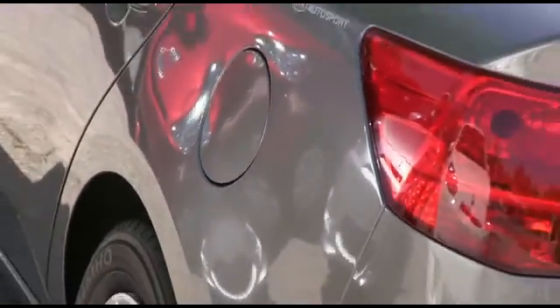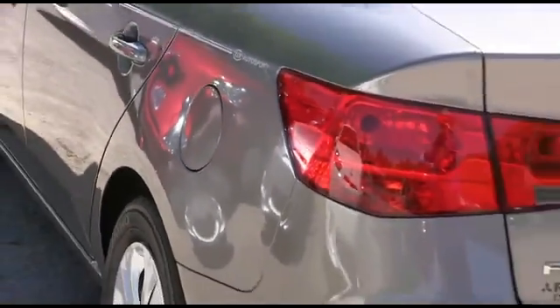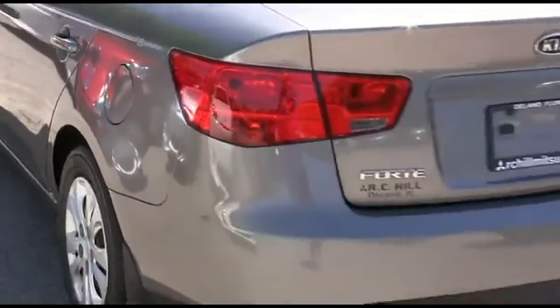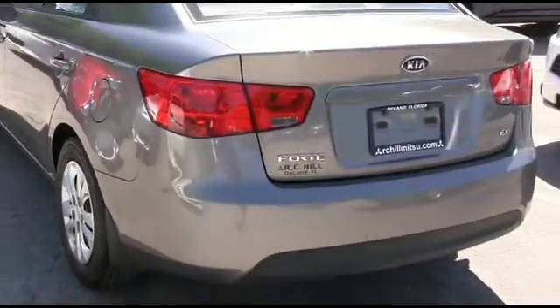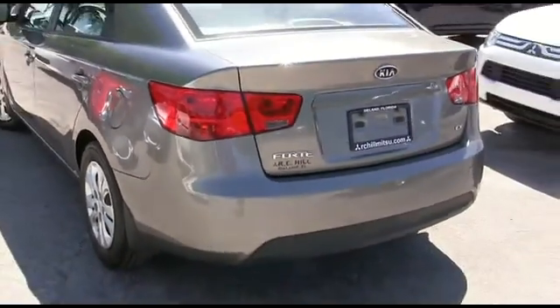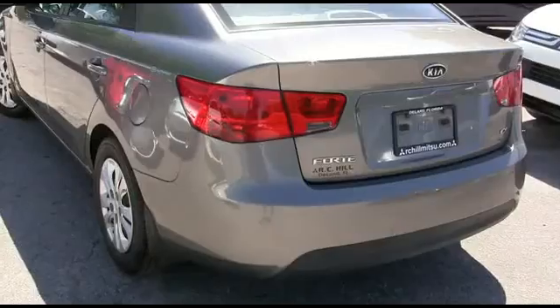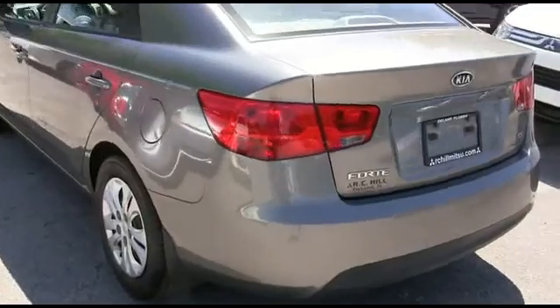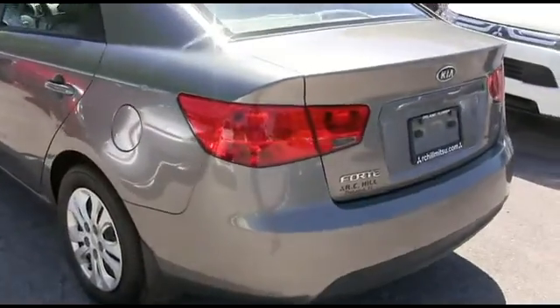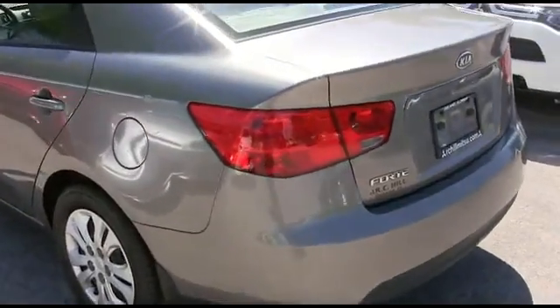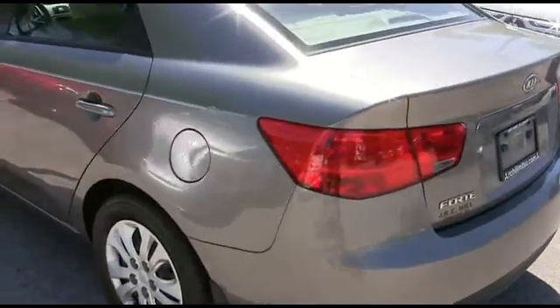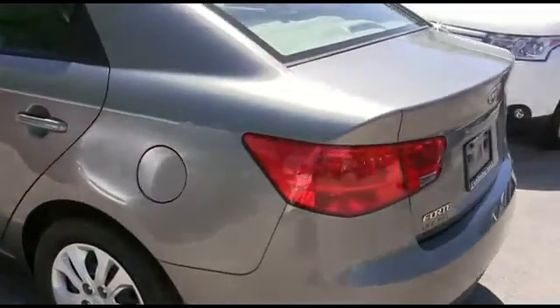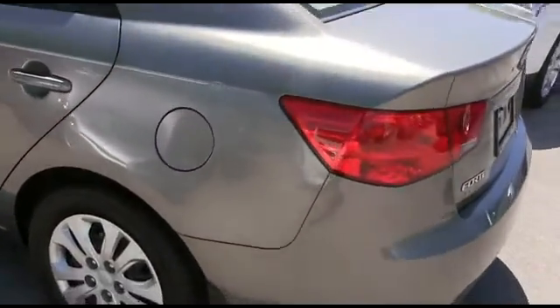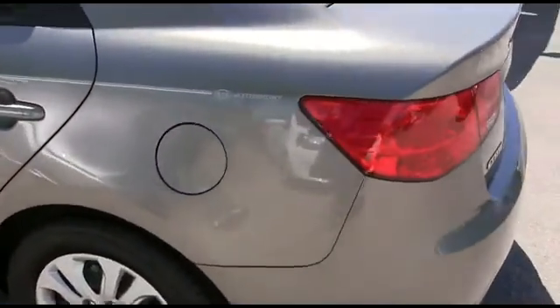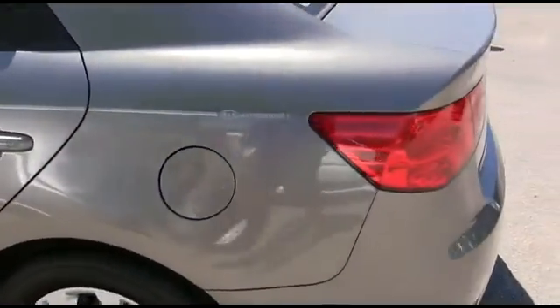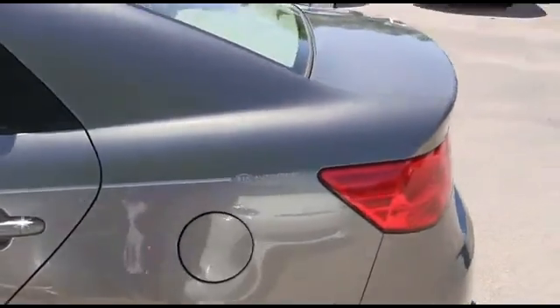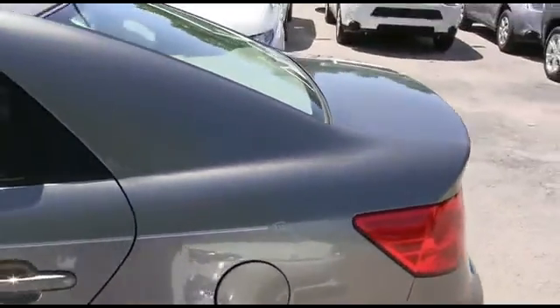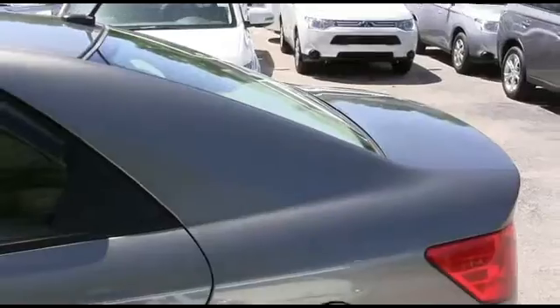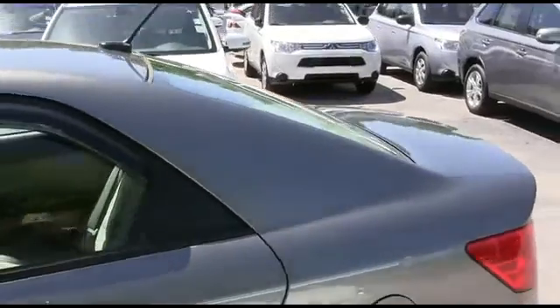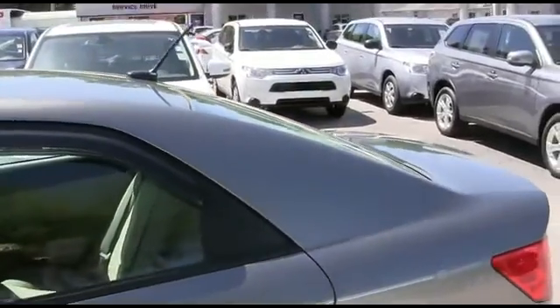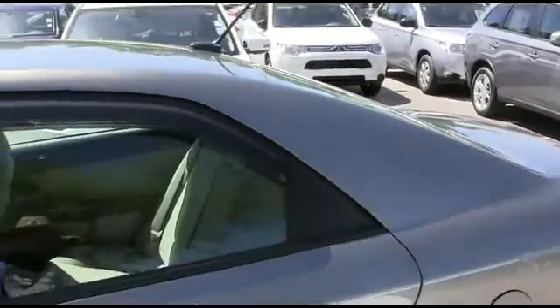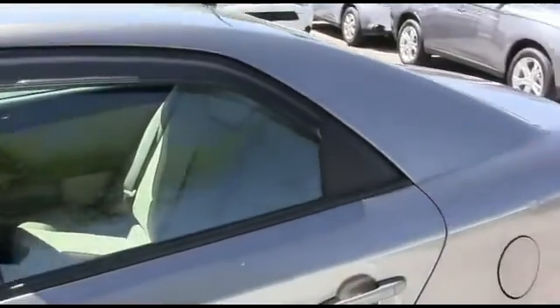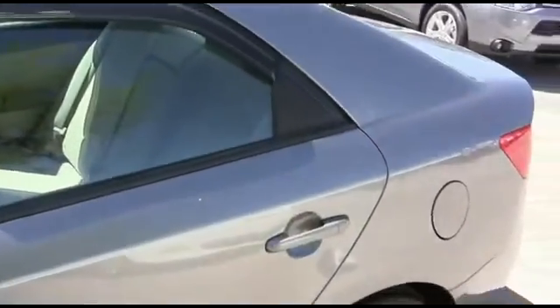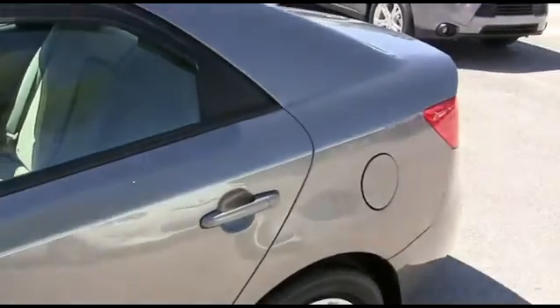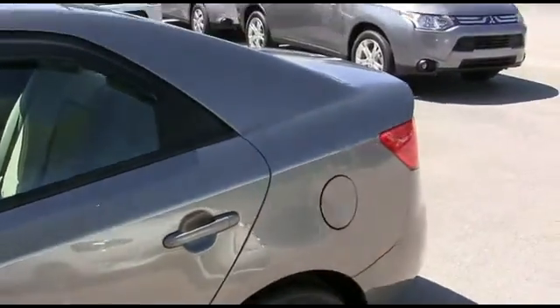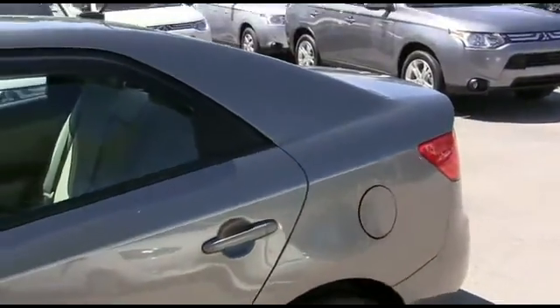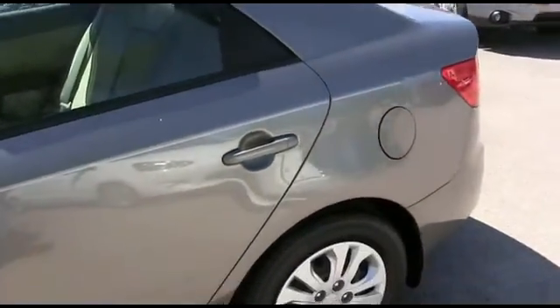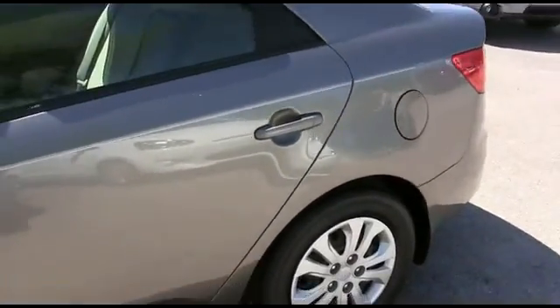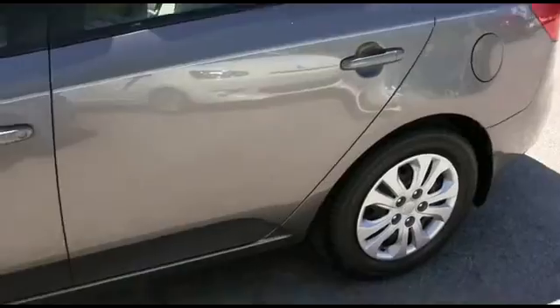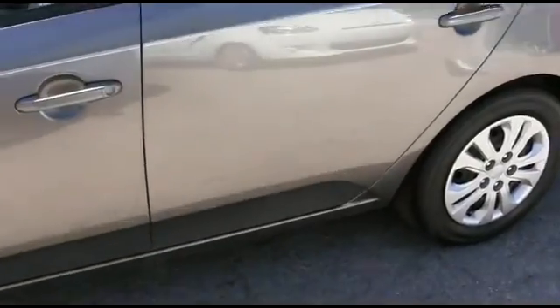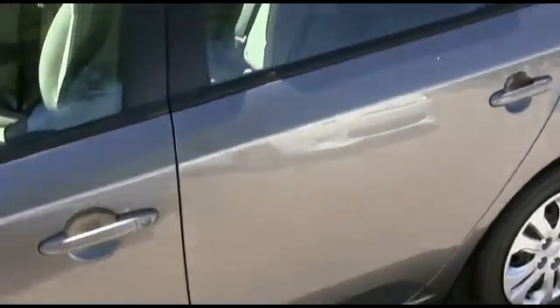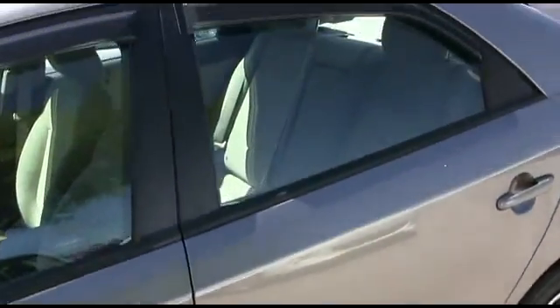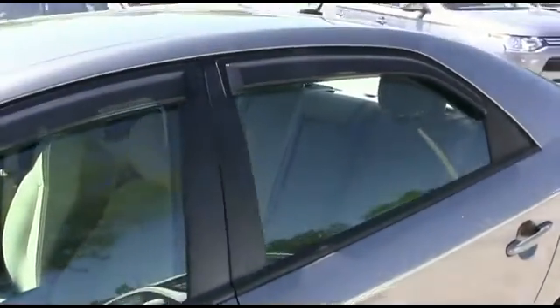Somebody ring the bell! You're also going to be styling and profiling. To be the man, you simply got to beat the man. And nobody, and I mean nobody, beats R.C. Hill's 90-day, 3,000-mile protection plus warranty.